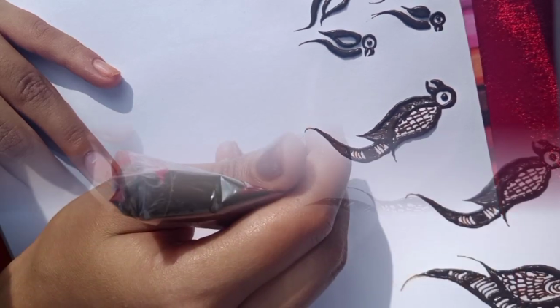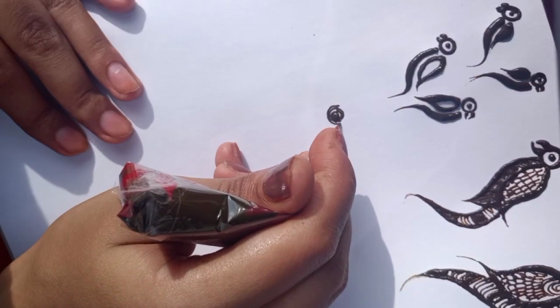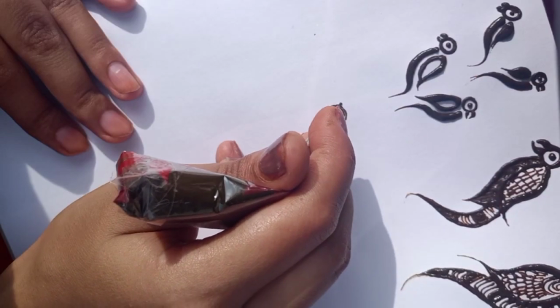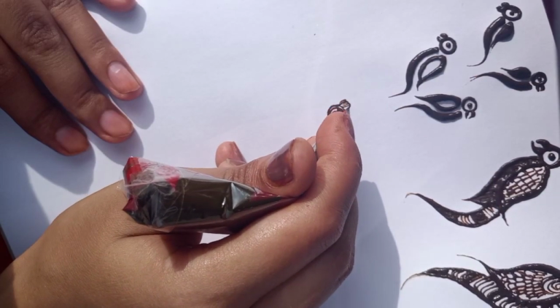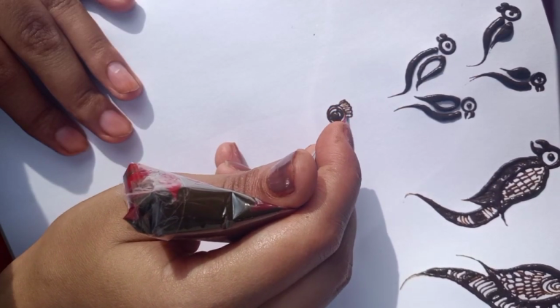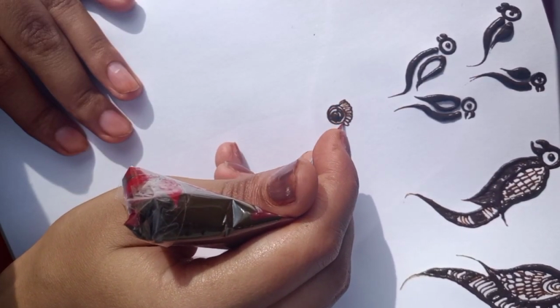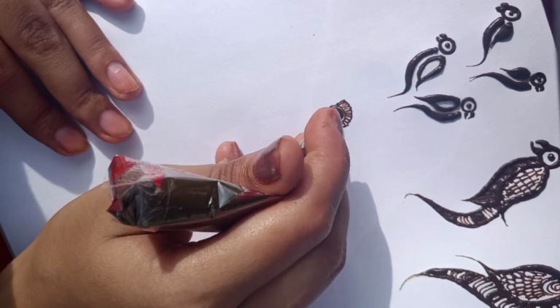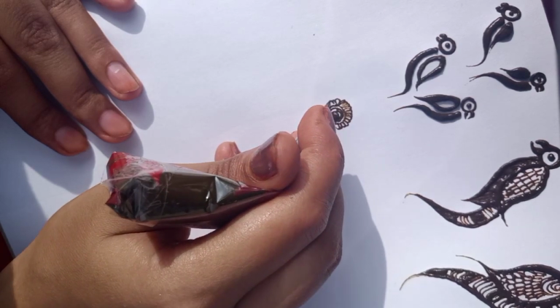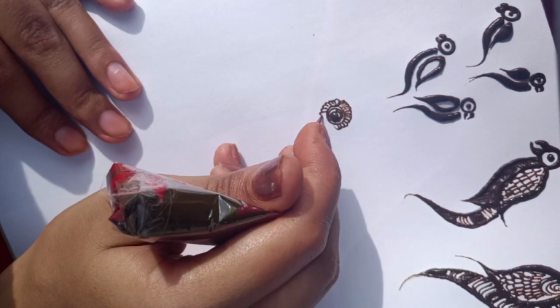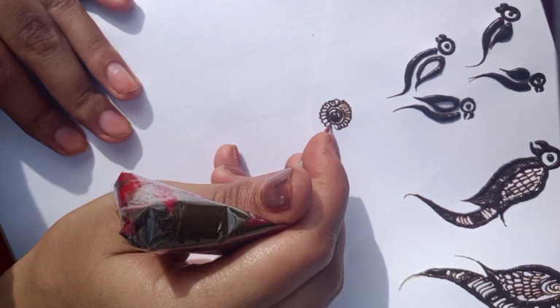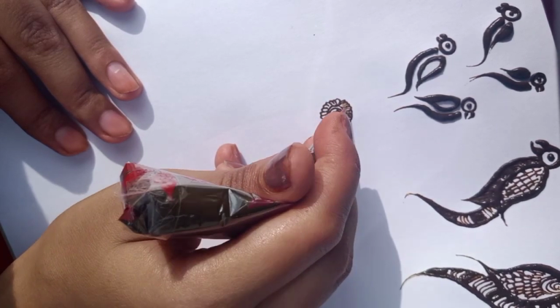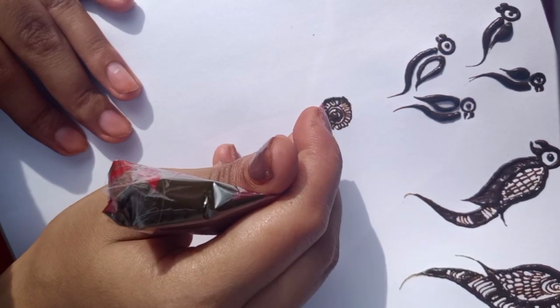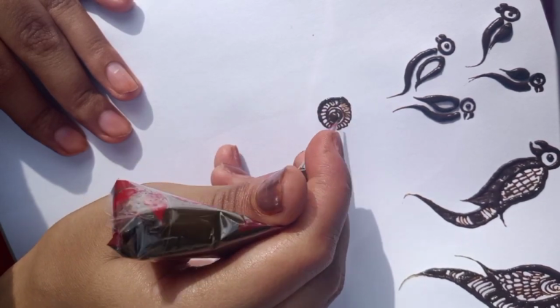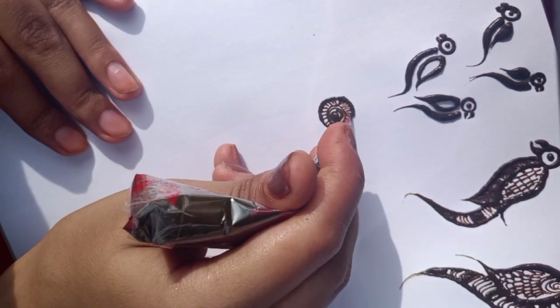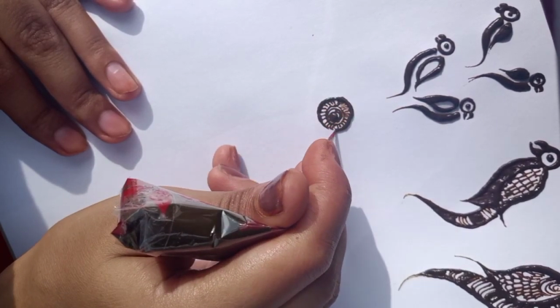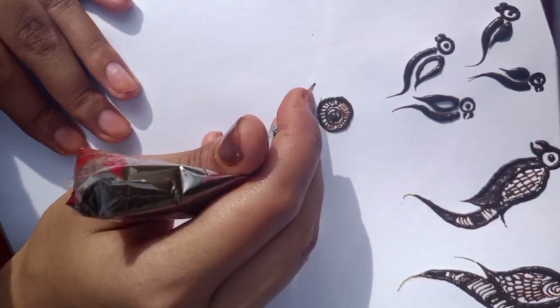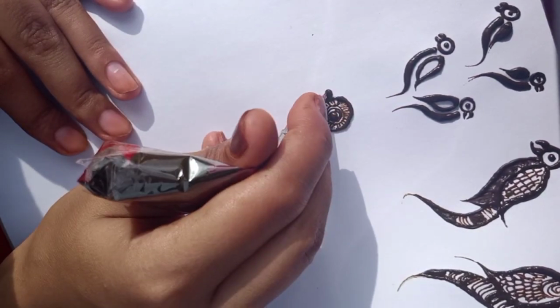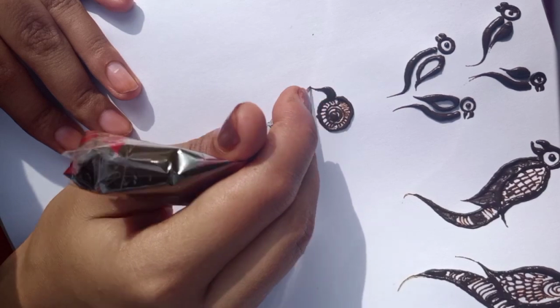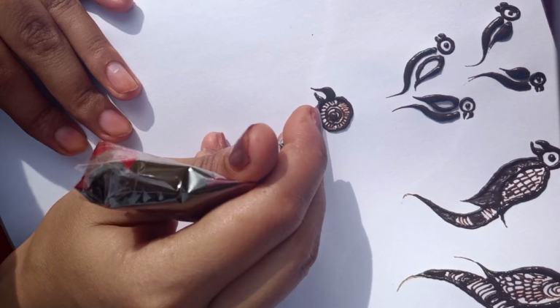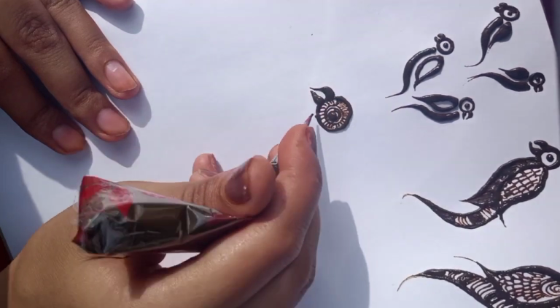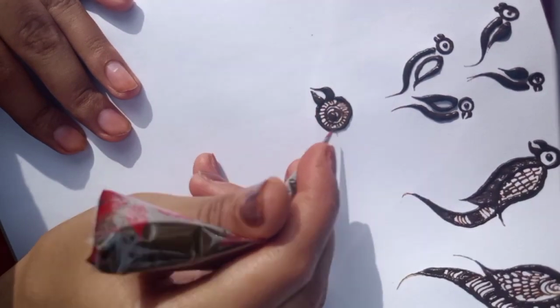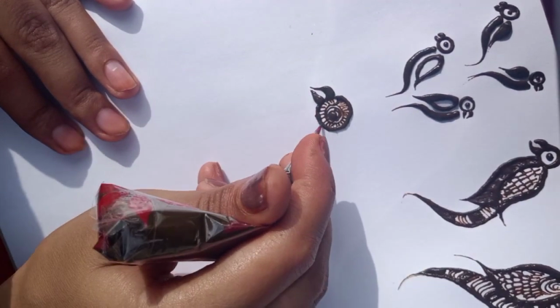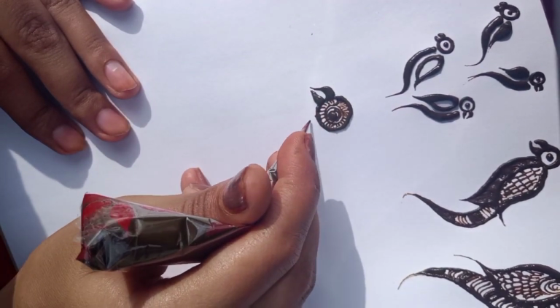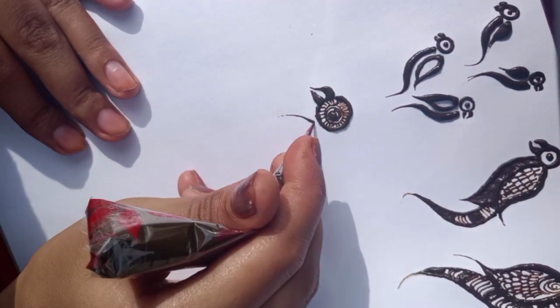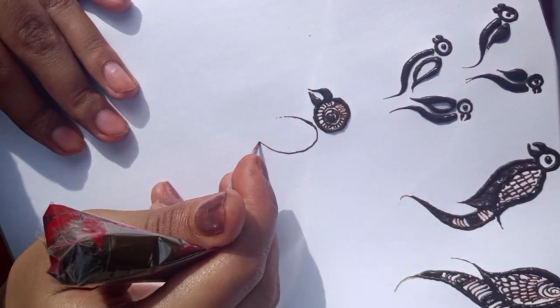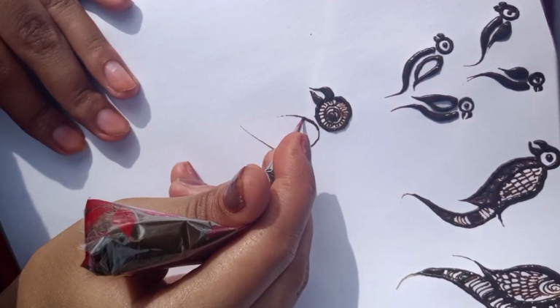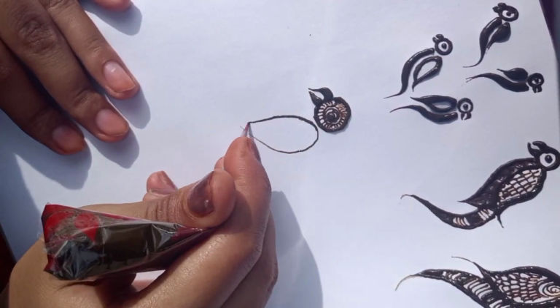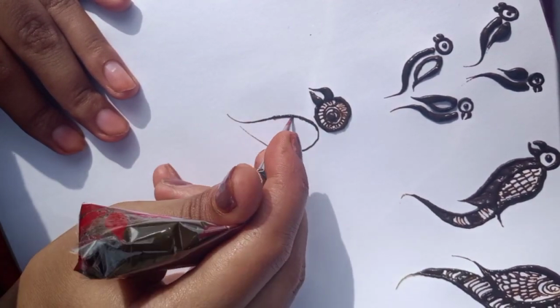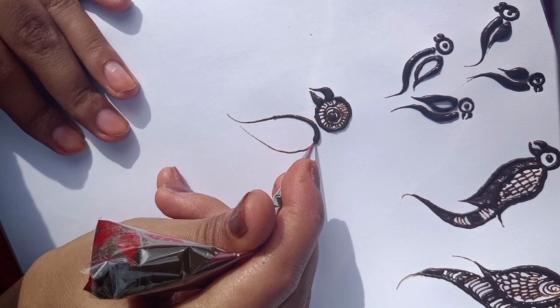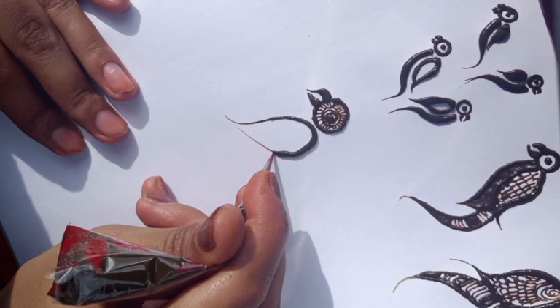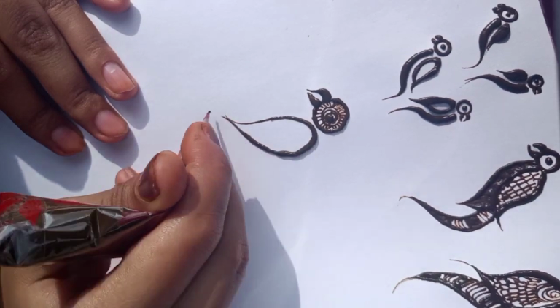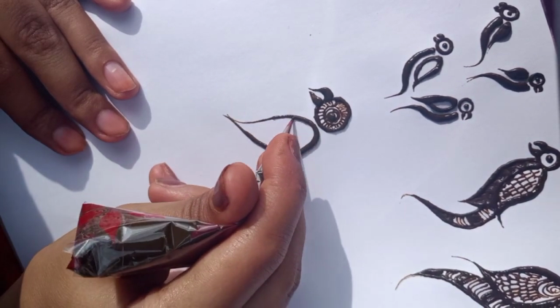The next parrot's face is more complex. First, we will make a face — we will make a dot and design it in a circular shape. Then we will make a beak. Then we will make the wings.